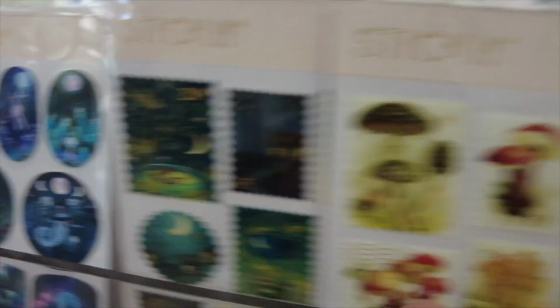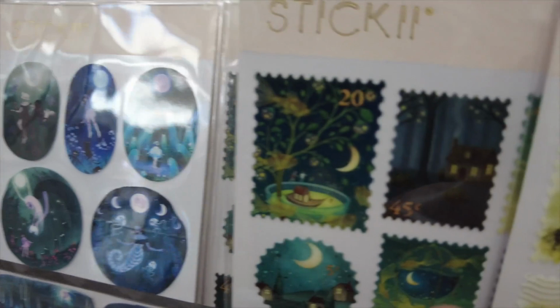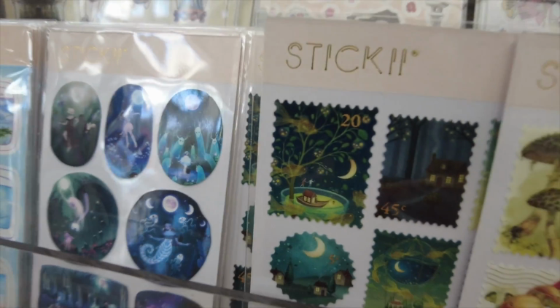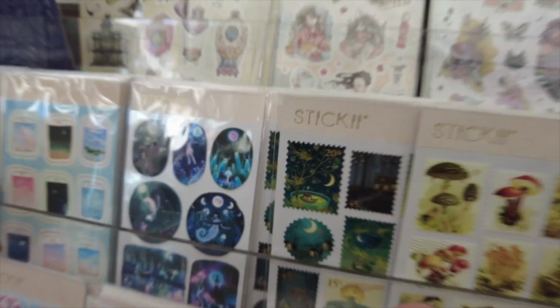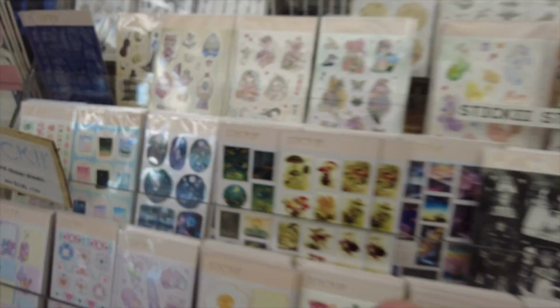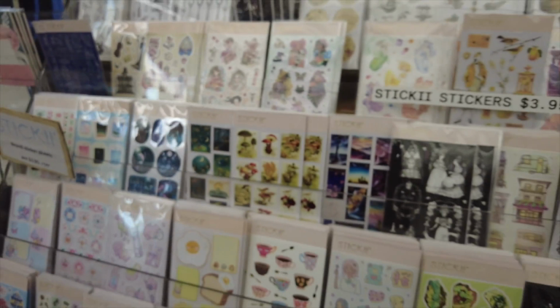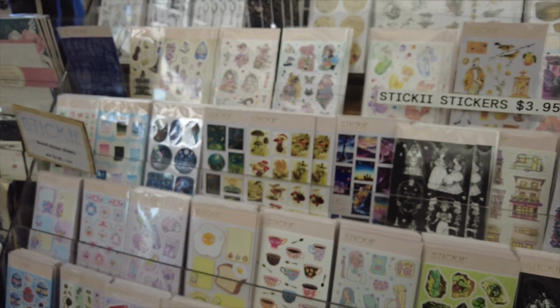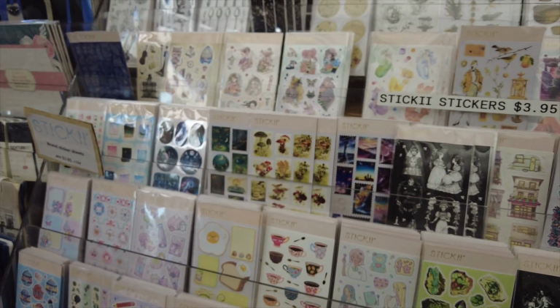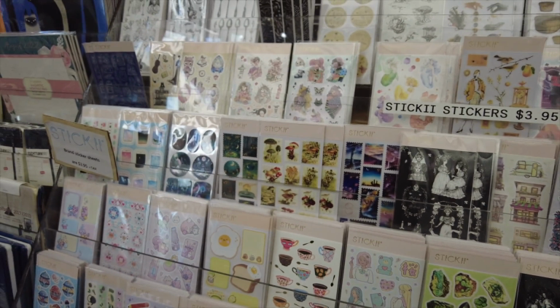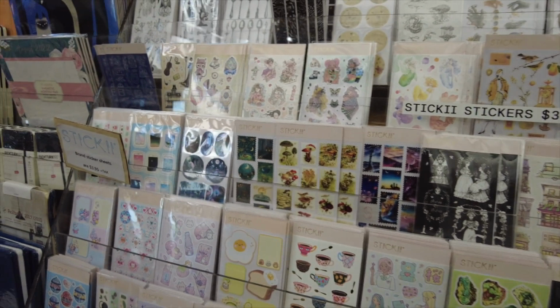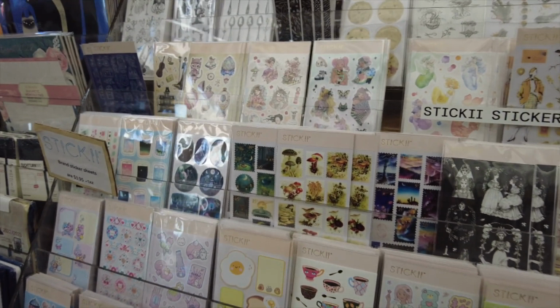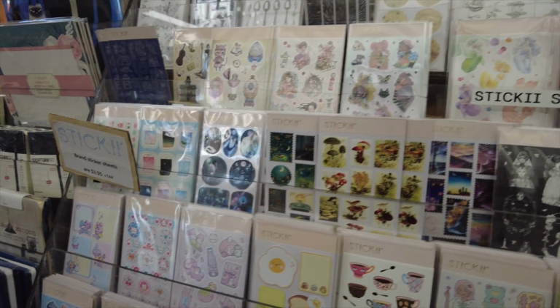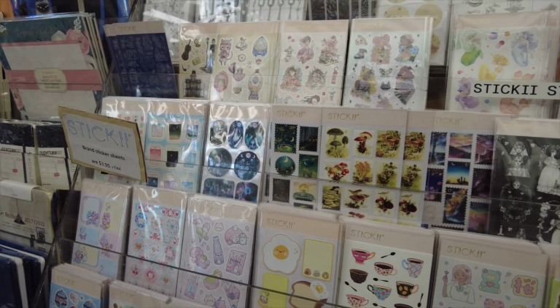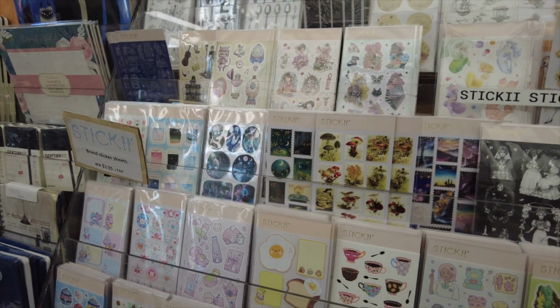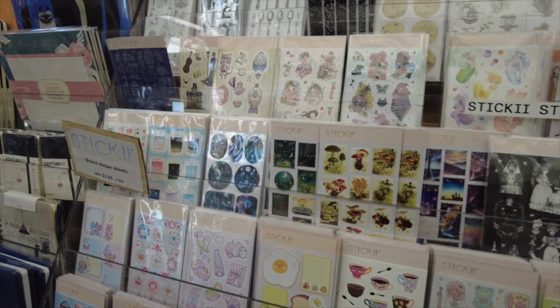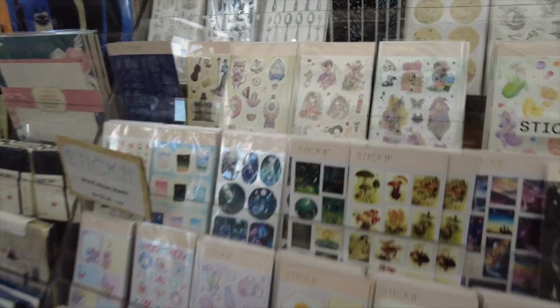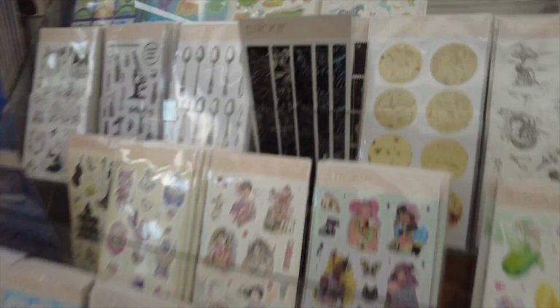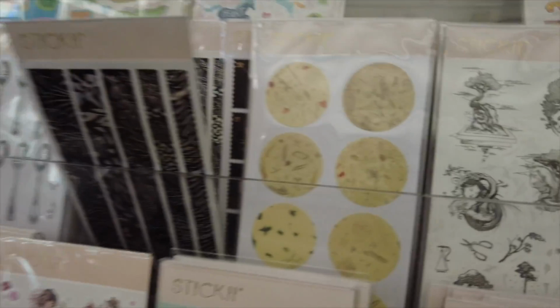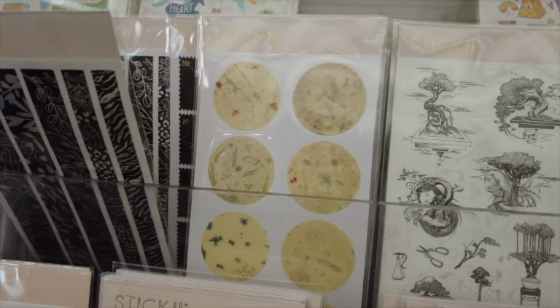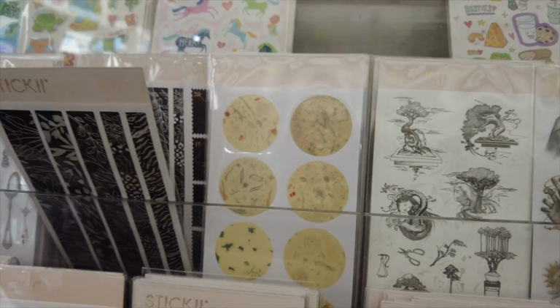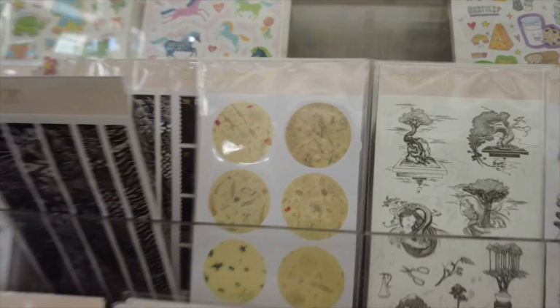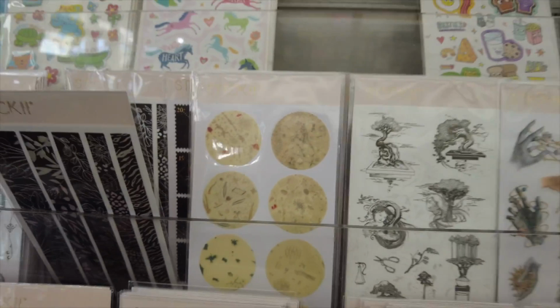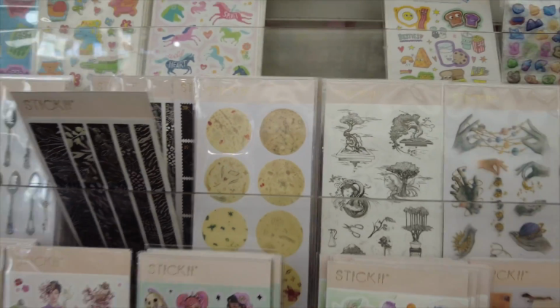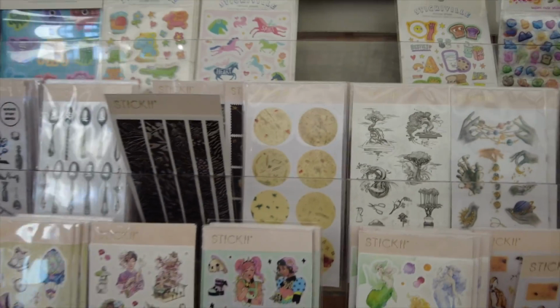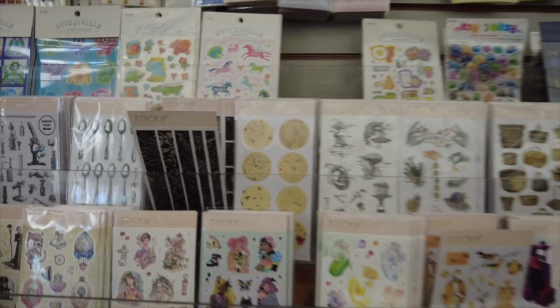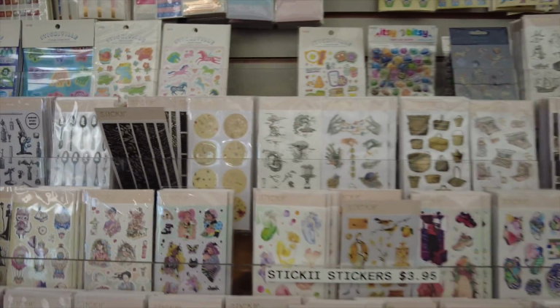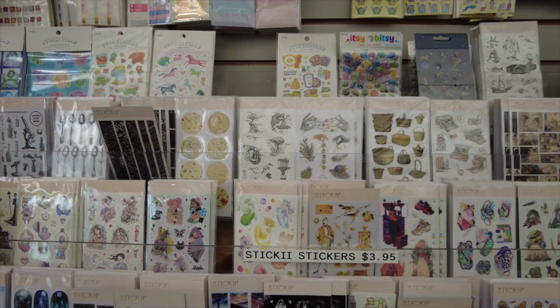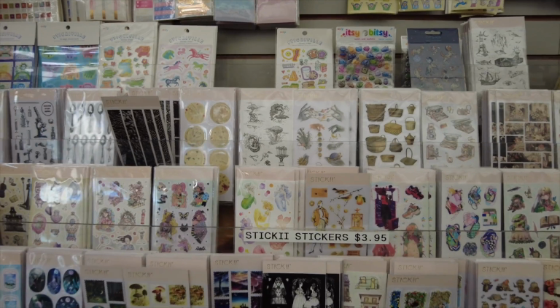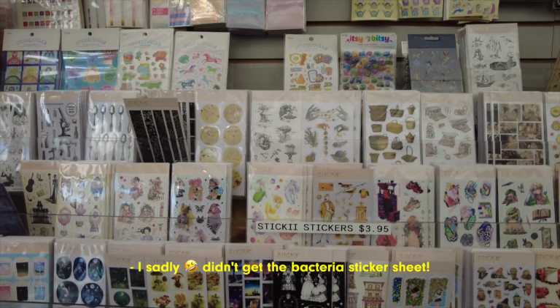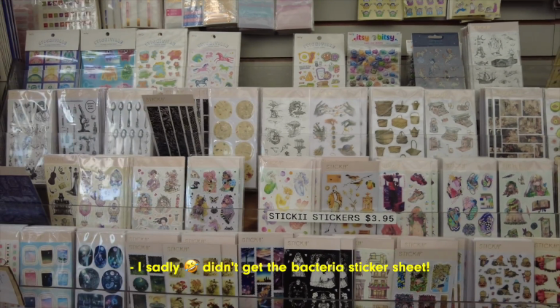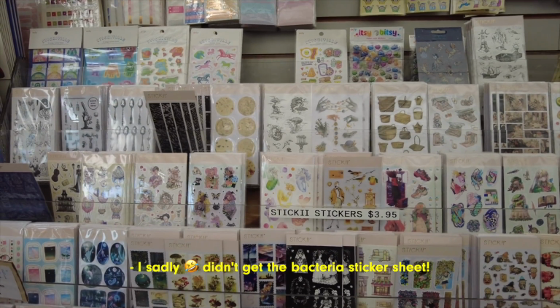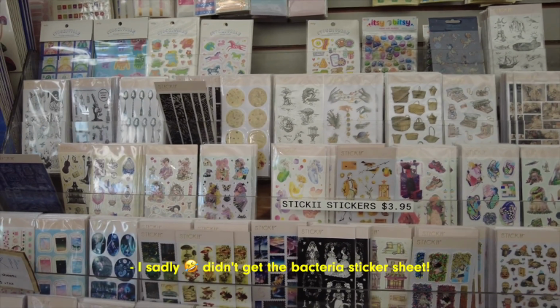I think I might get this one. A little bit darker than my usual. The bacteria one is so gross, but I kind of want it because it looks so vintage-y from far away.